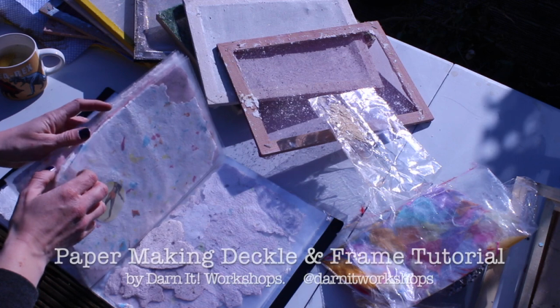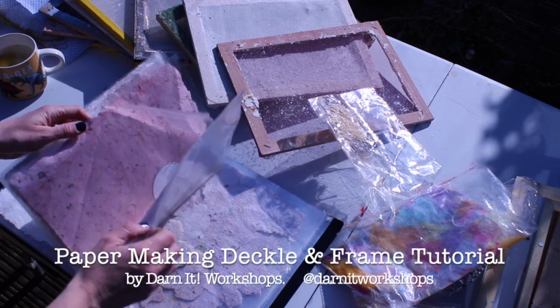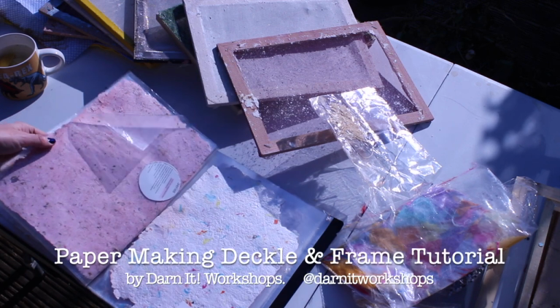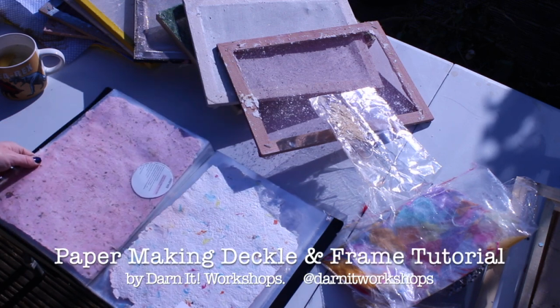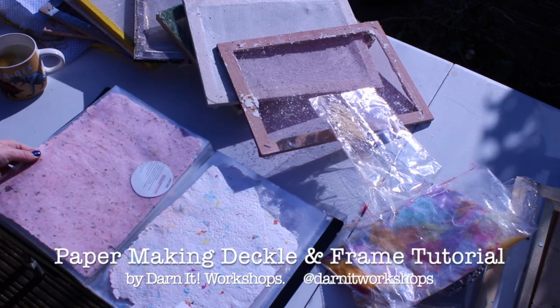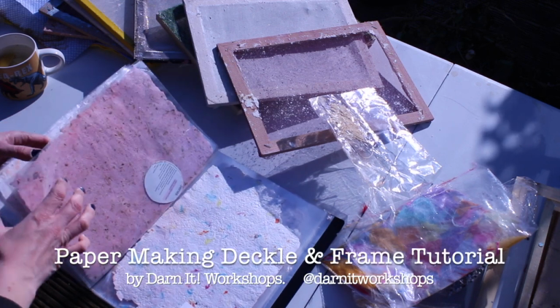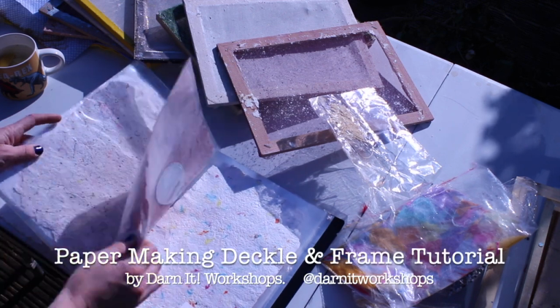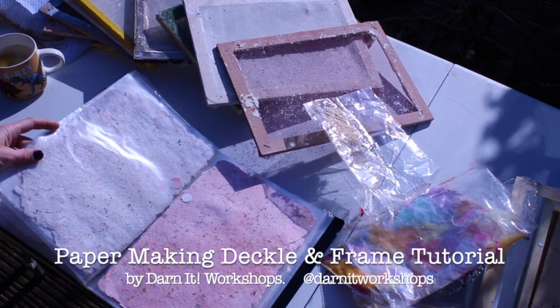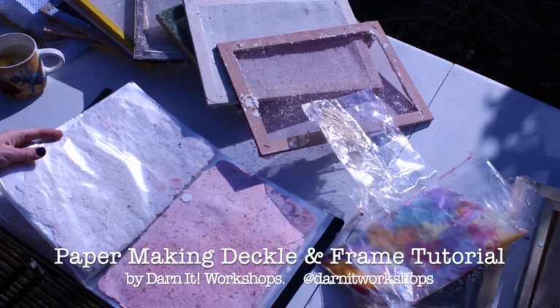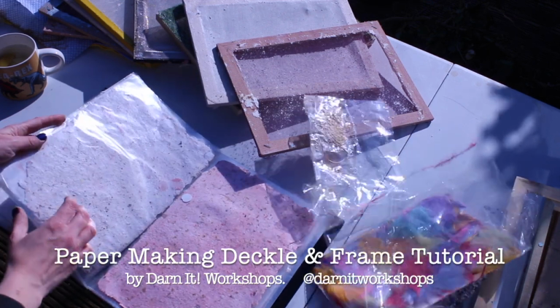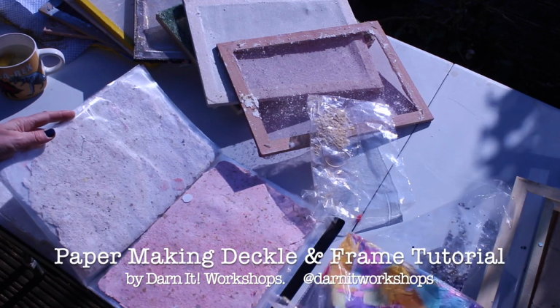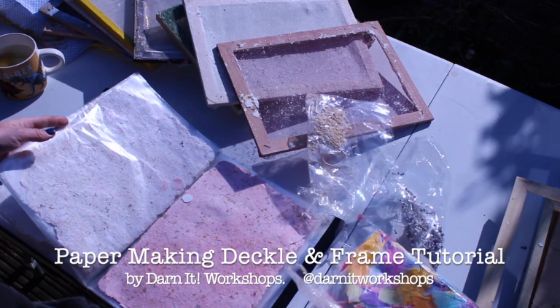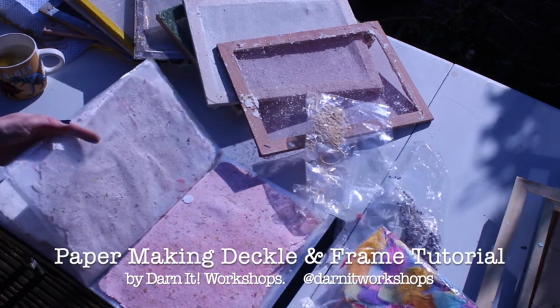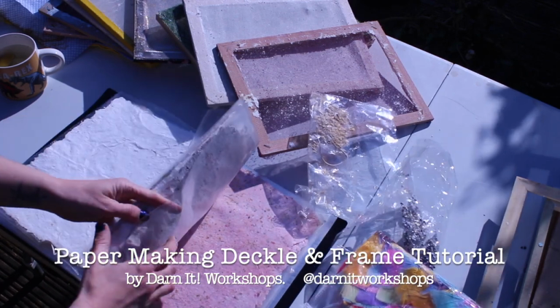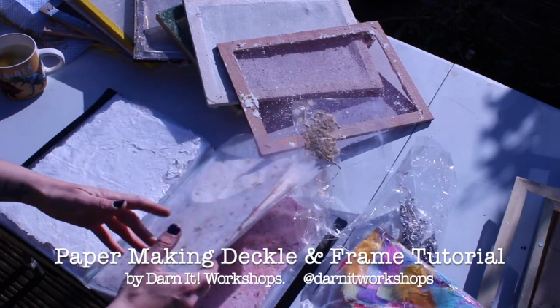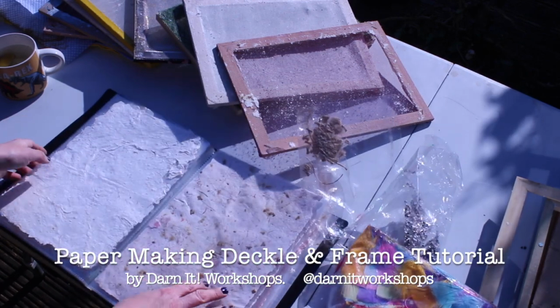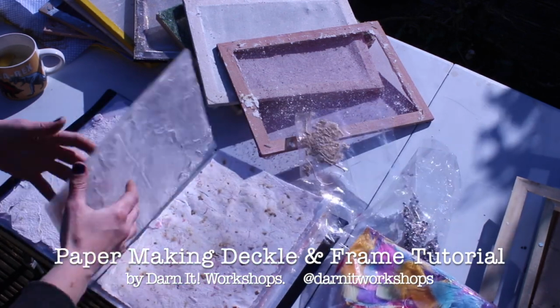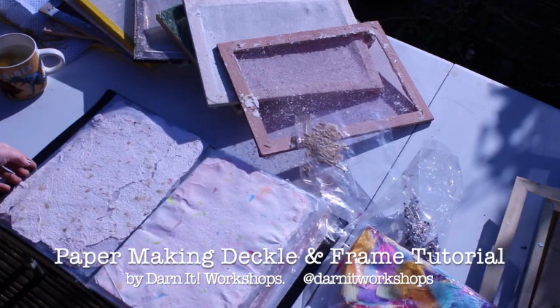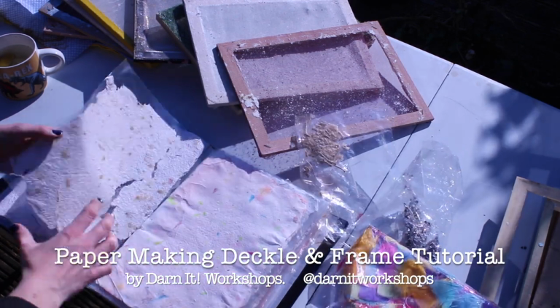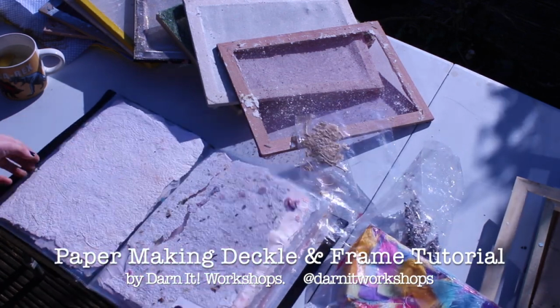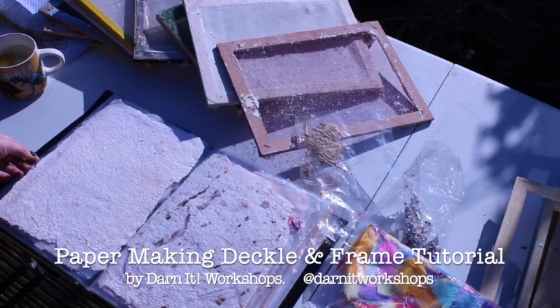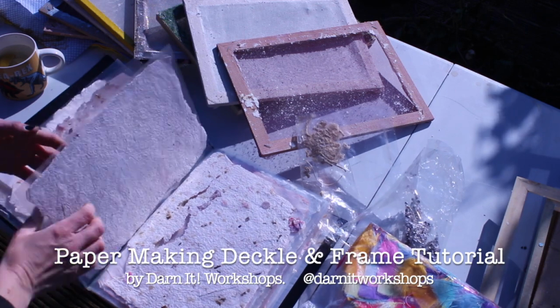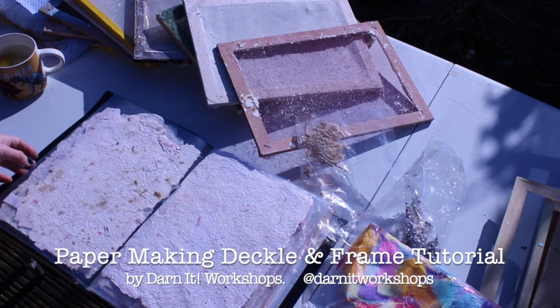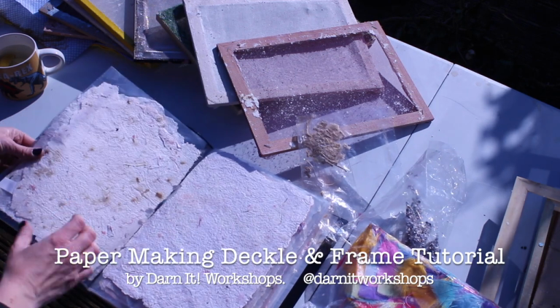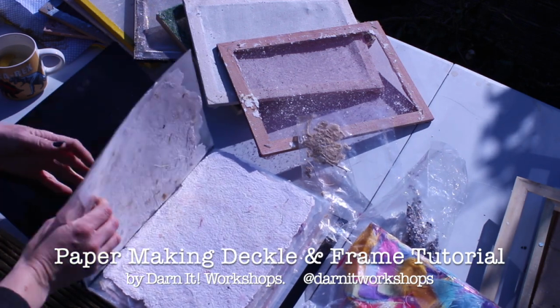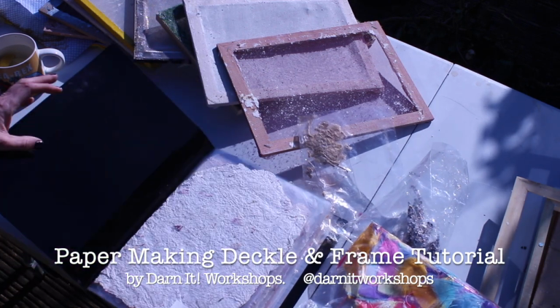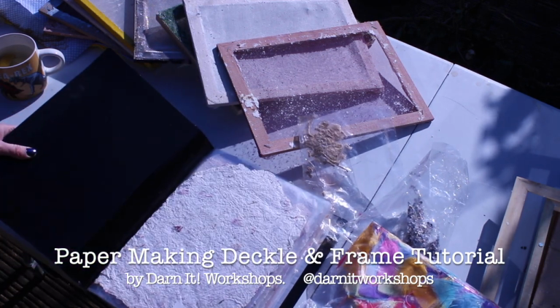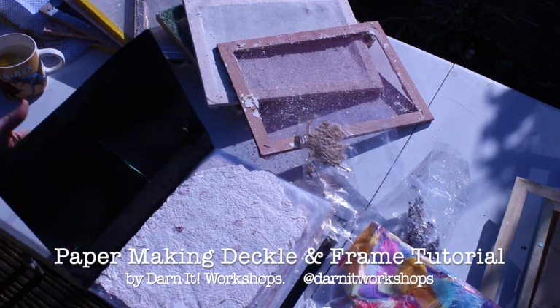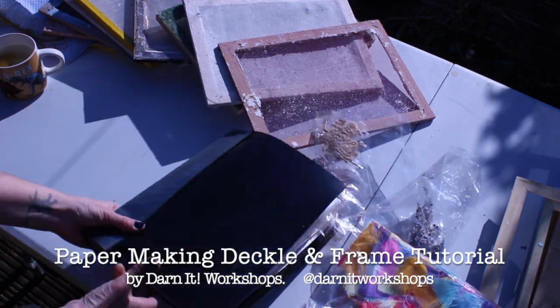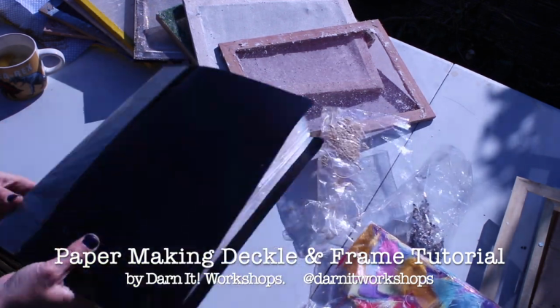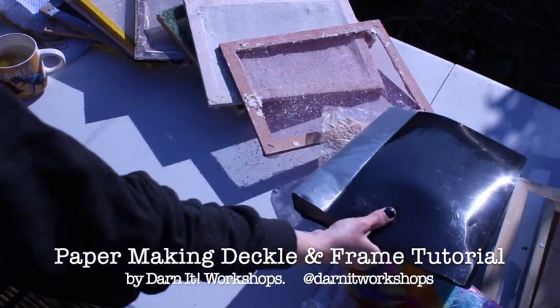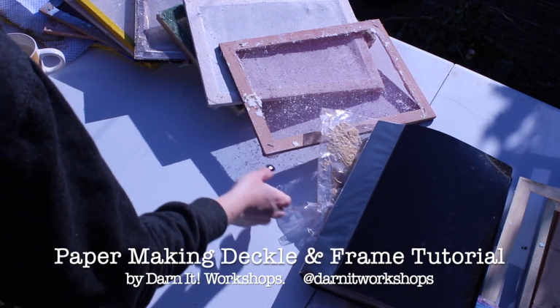In these next few videos I'll be showing you how to make your own paper with scraps of recycled paper that you can find around your house. Here are loads of different examples of the kind of paper you can make and how it can end up being different colours and different textures with lots of different objects in.